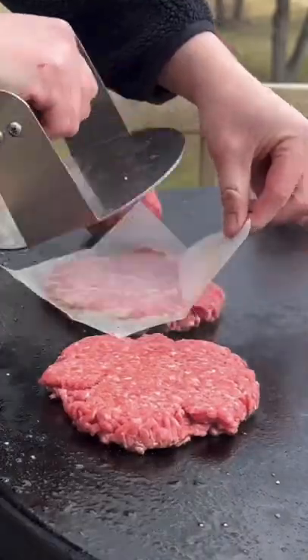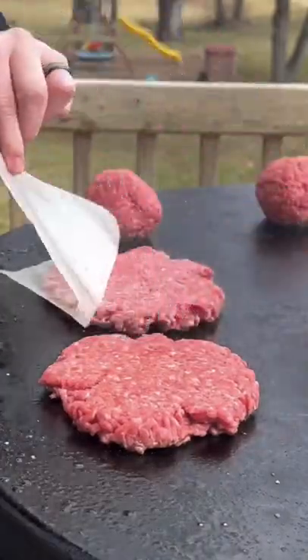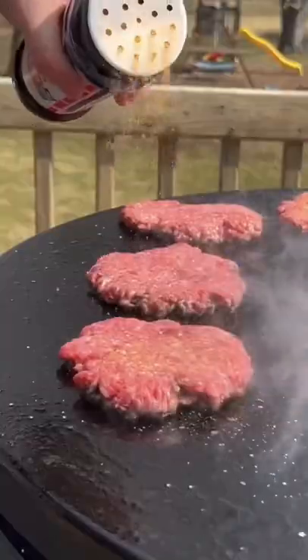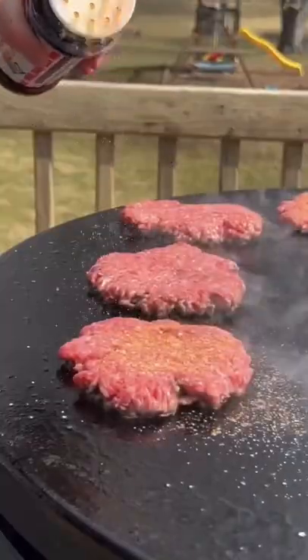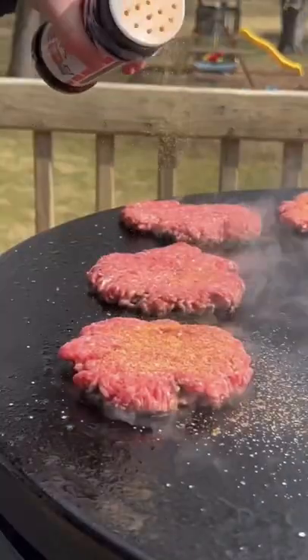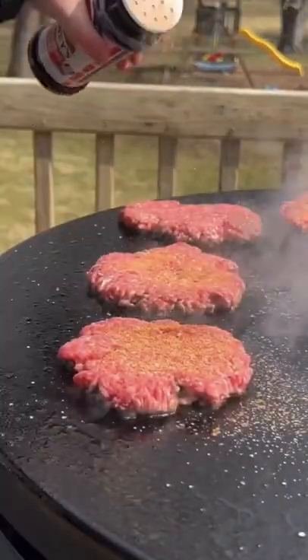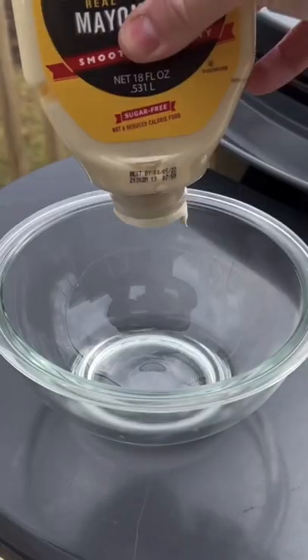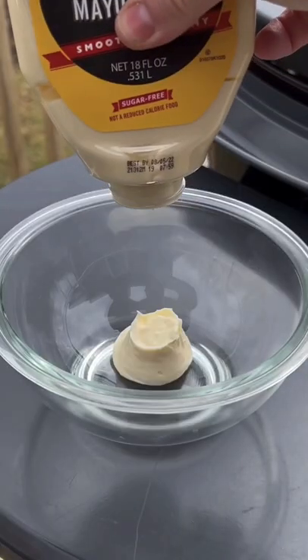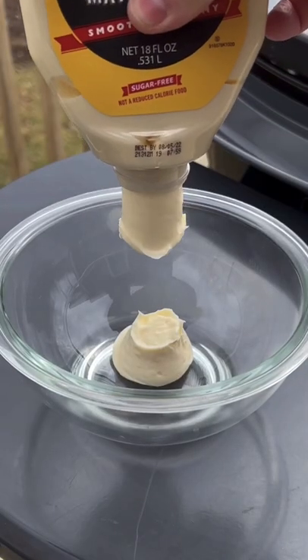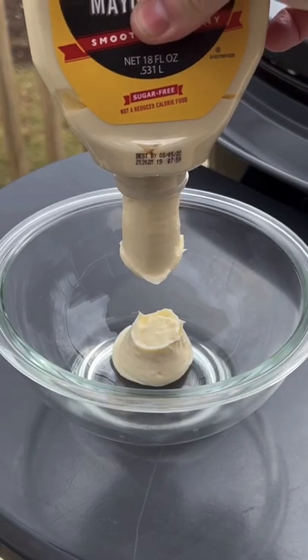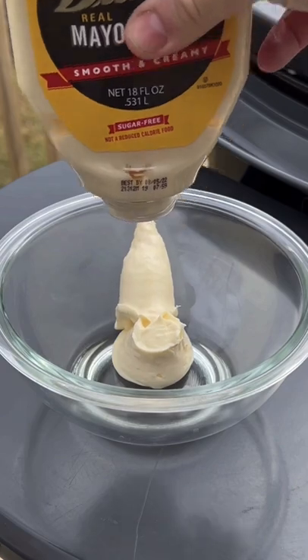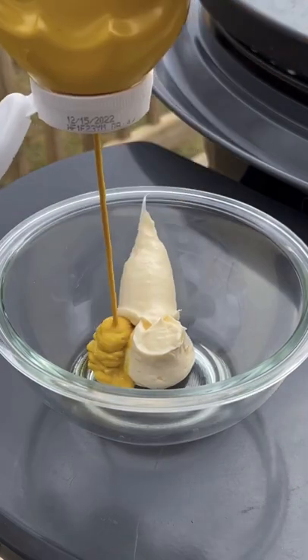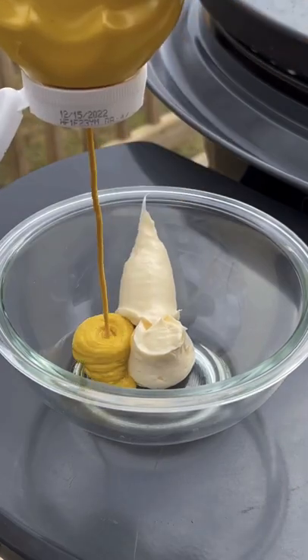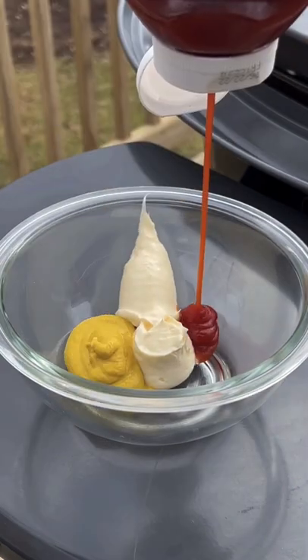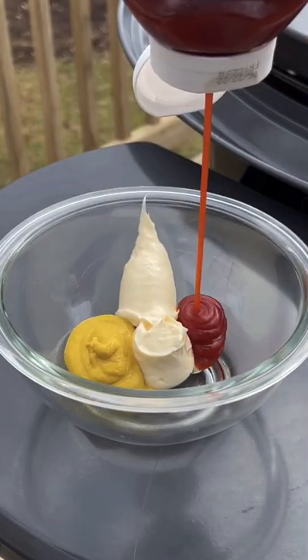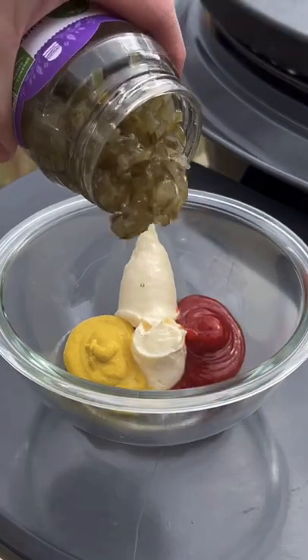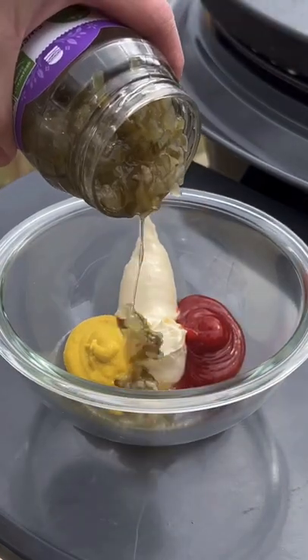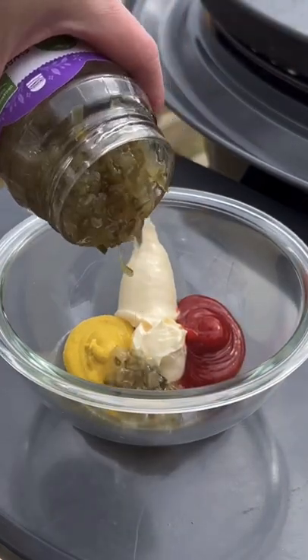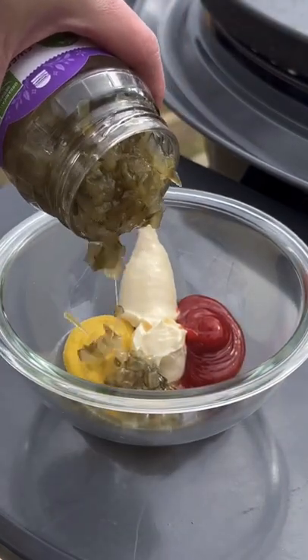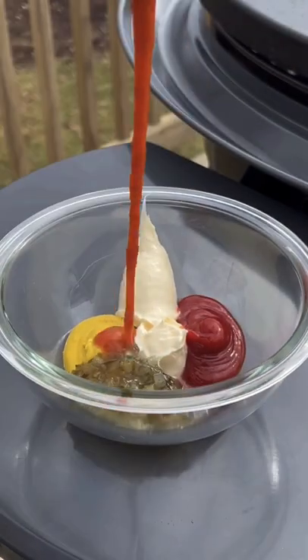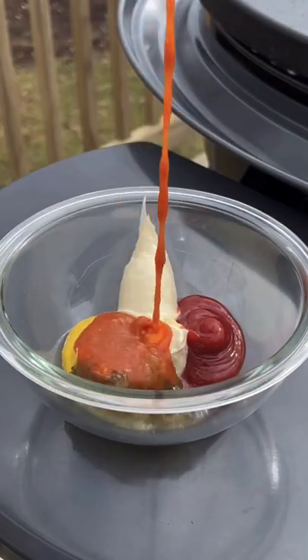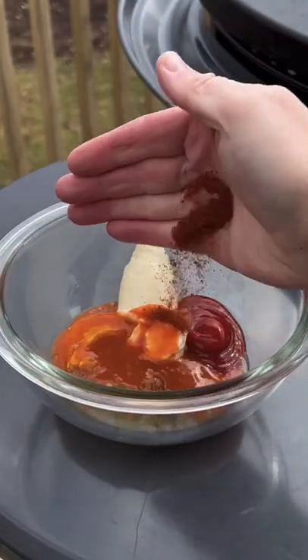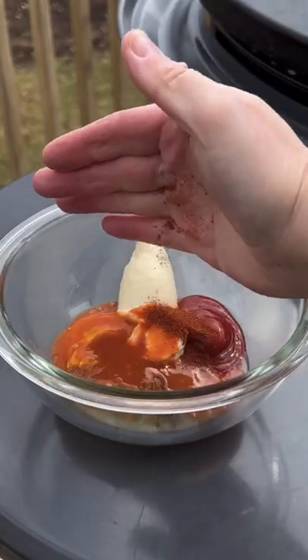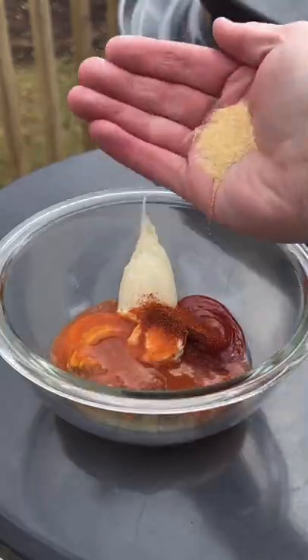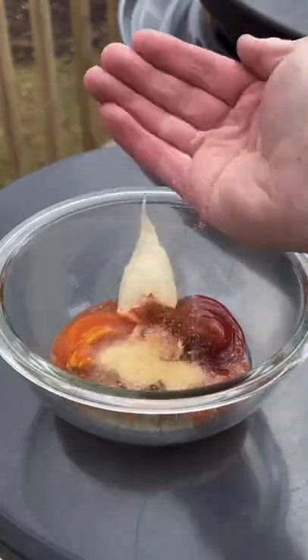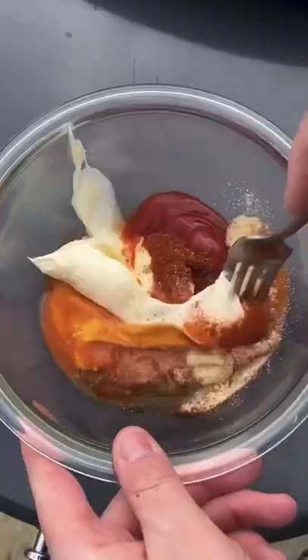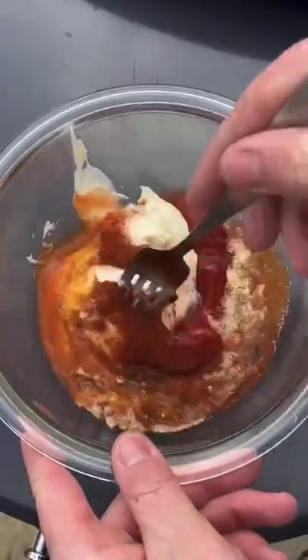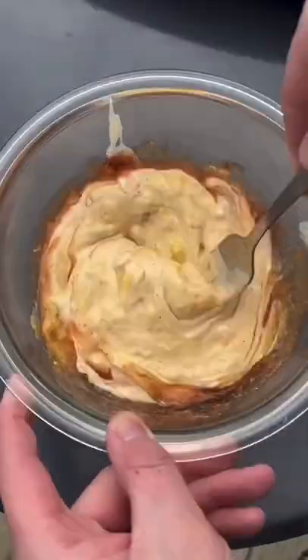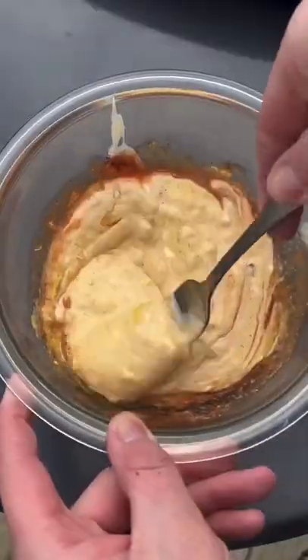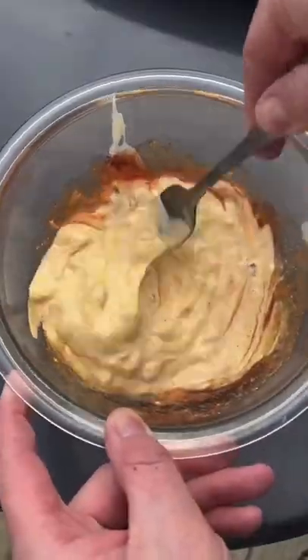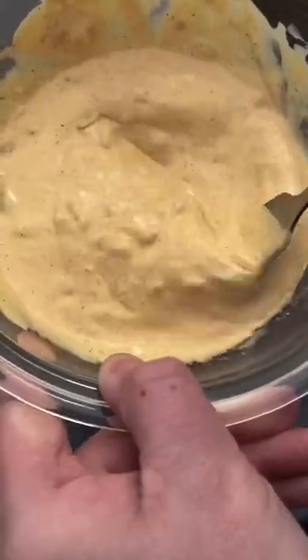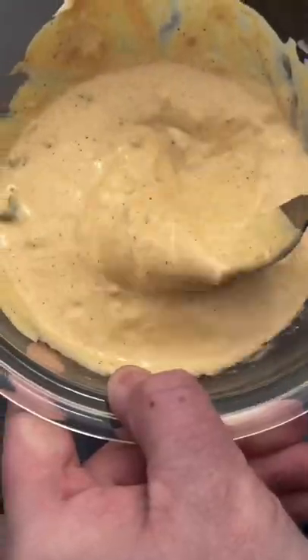Once smashed, we're going to season with some seasoned salt and then work on the sauce. That's mayo, mustard, ketchup, sweet relish, hot sauce, chili powder, garlic powder. Mix that baby up and set it to the side.